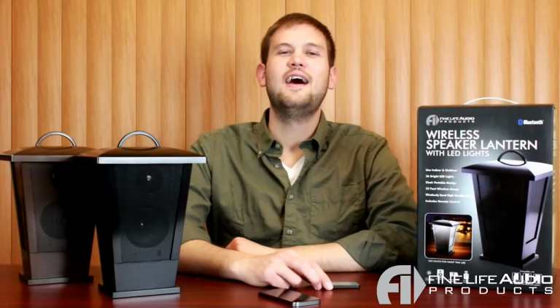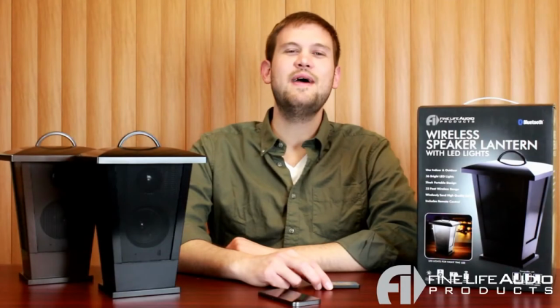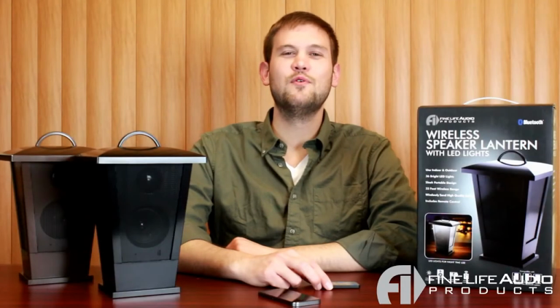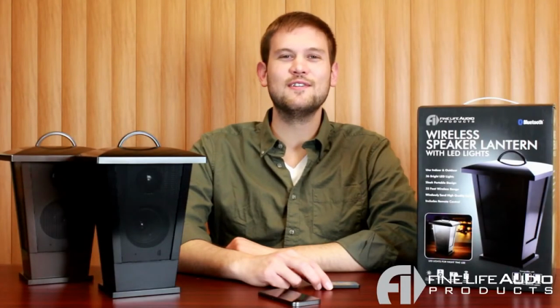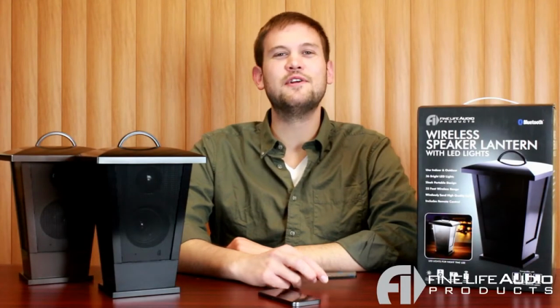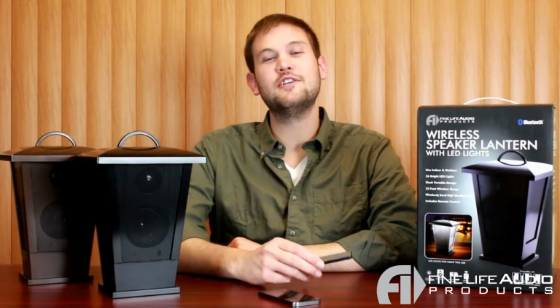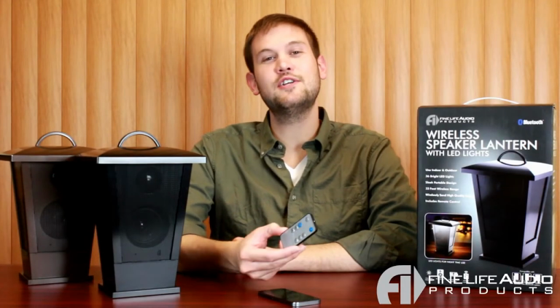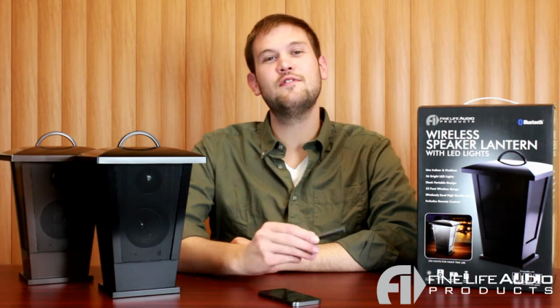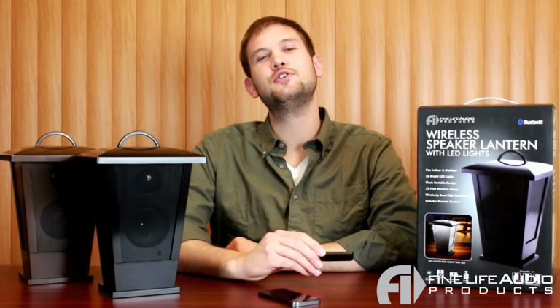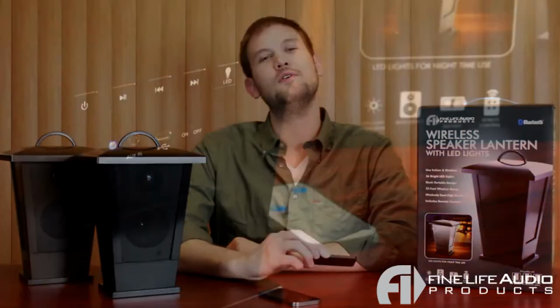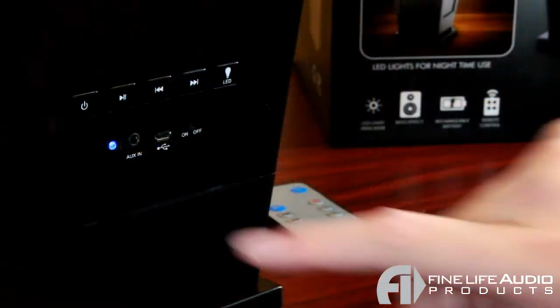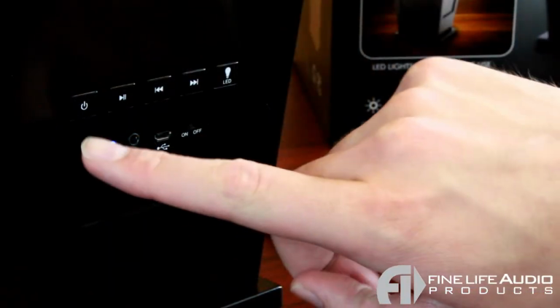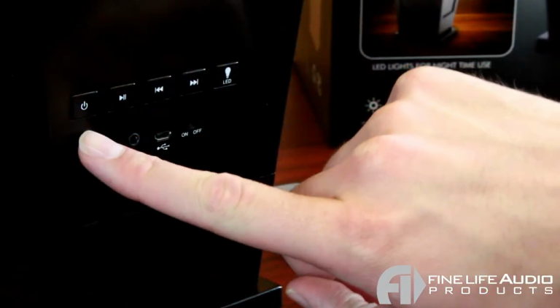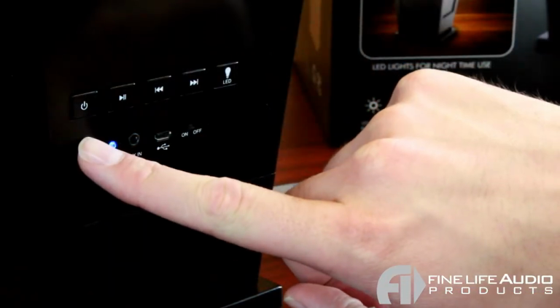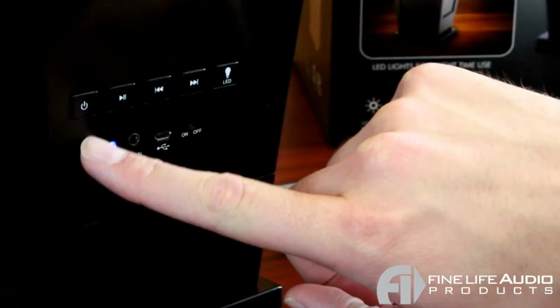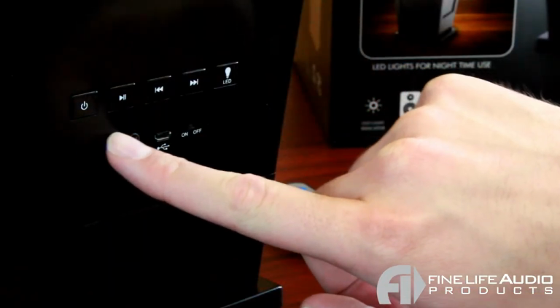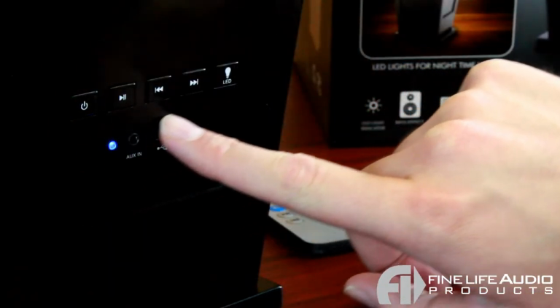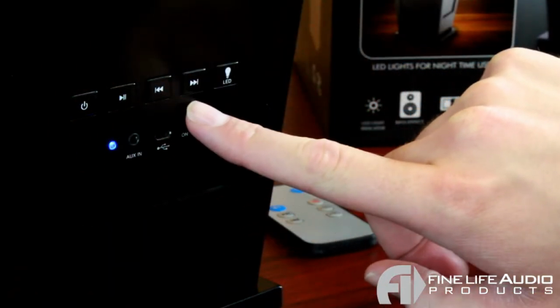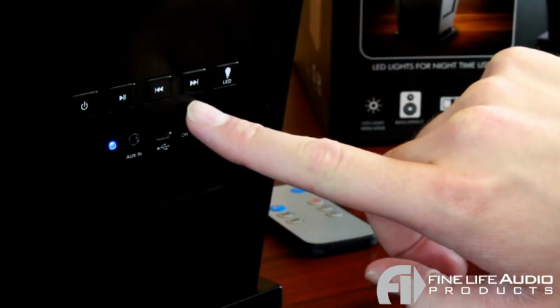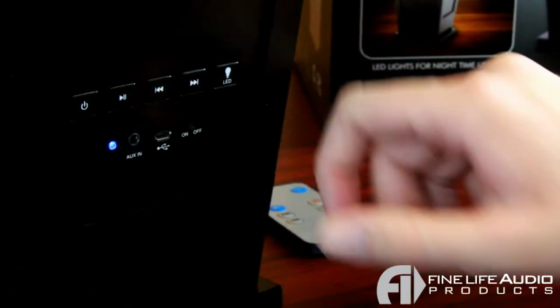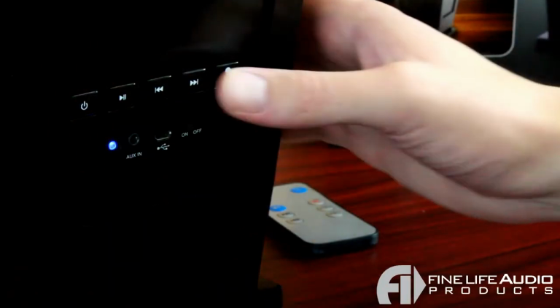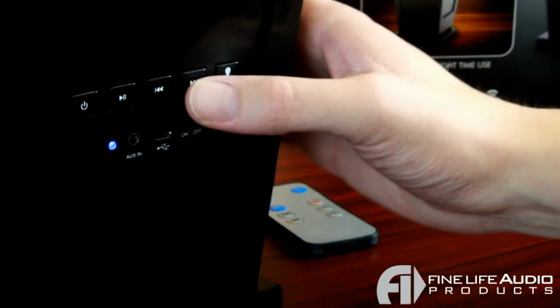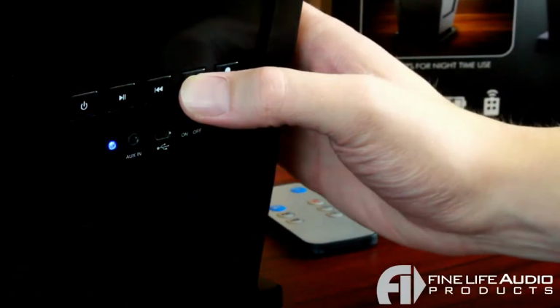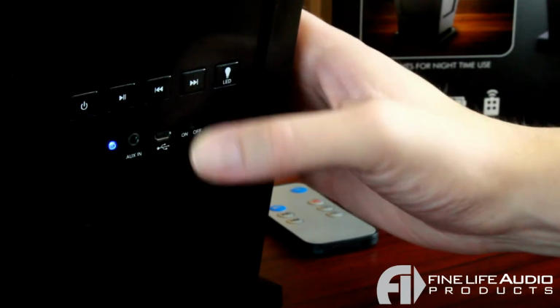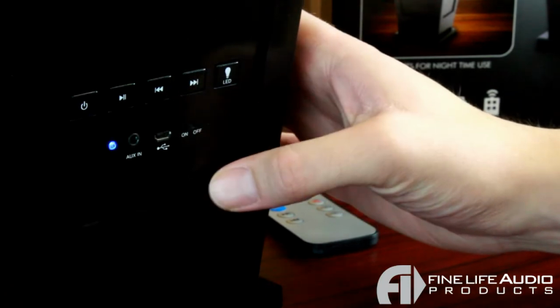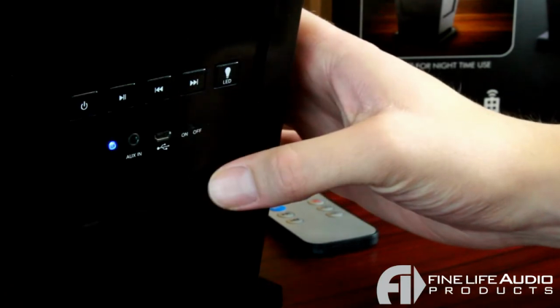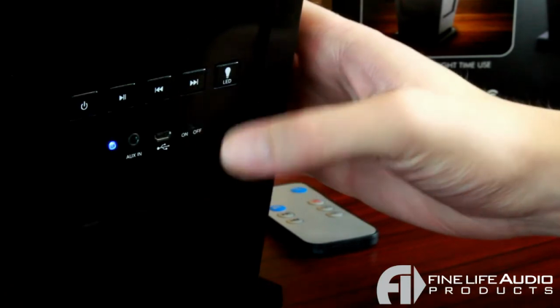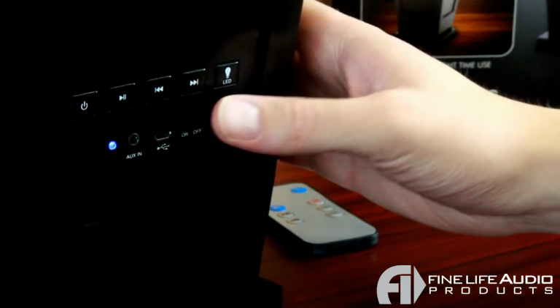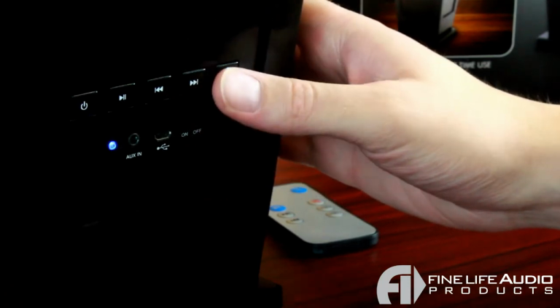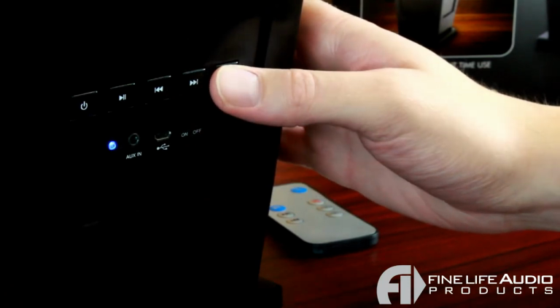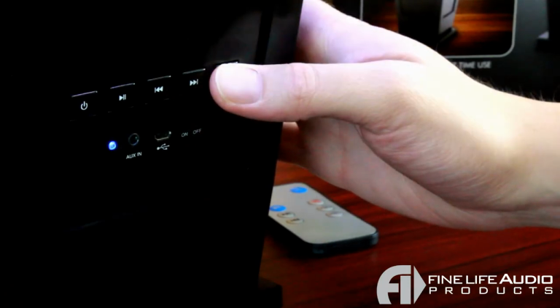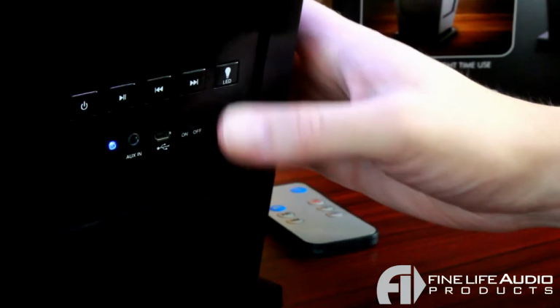On the back of the wireless speaker lantern, you actually have a few controls. You have the power button, the playback controls, which allow you to pause and skip songs, and then you even have the light switch back there.